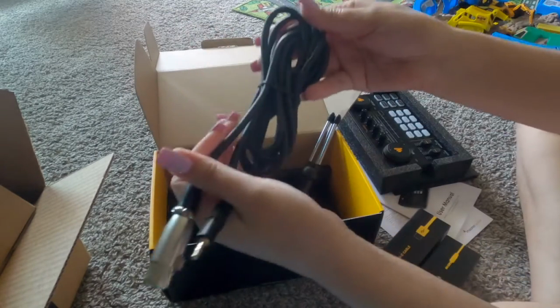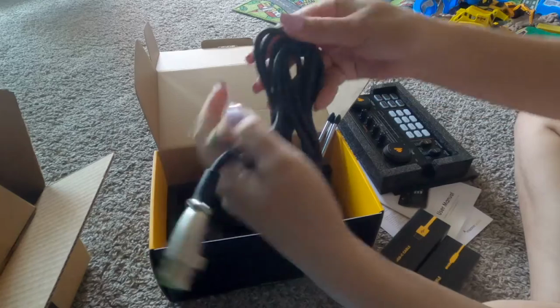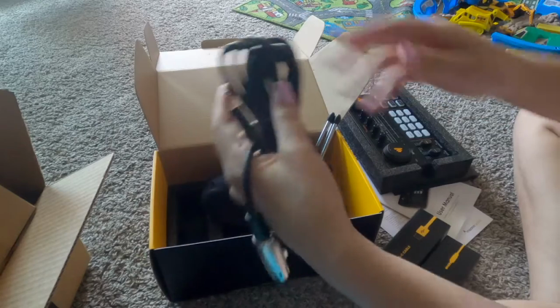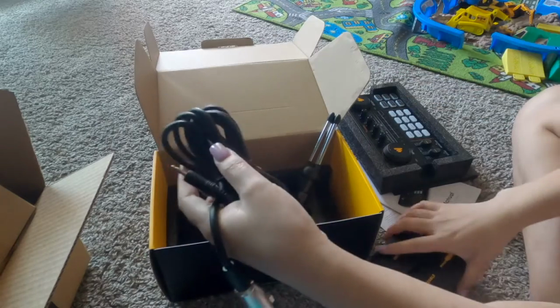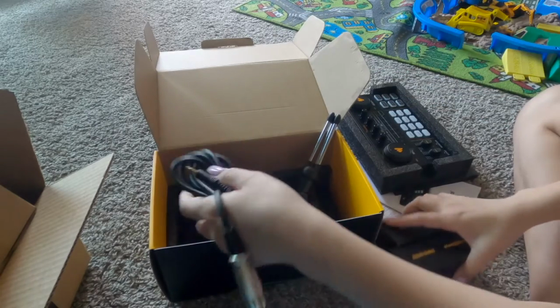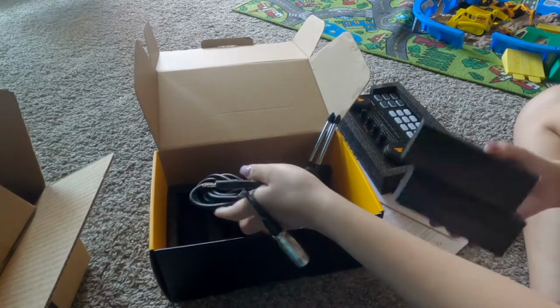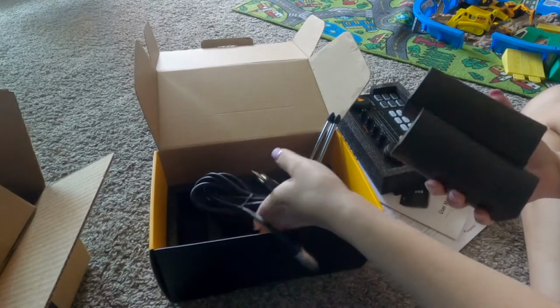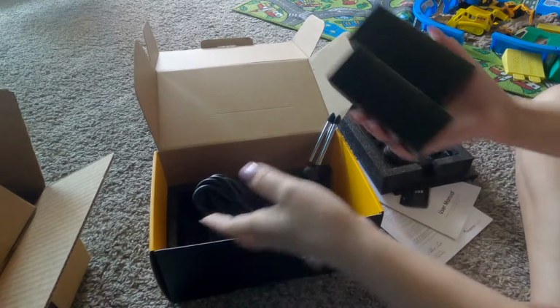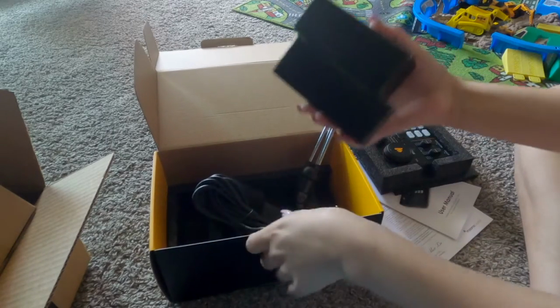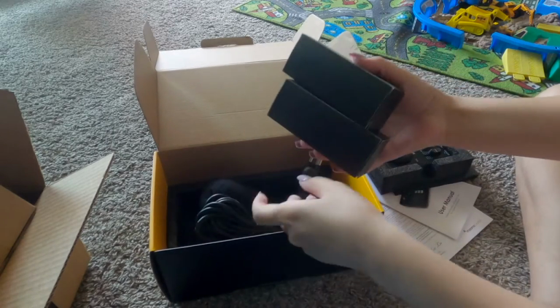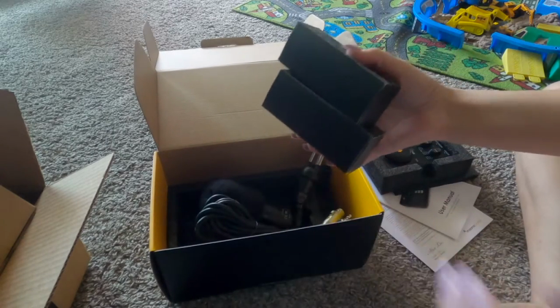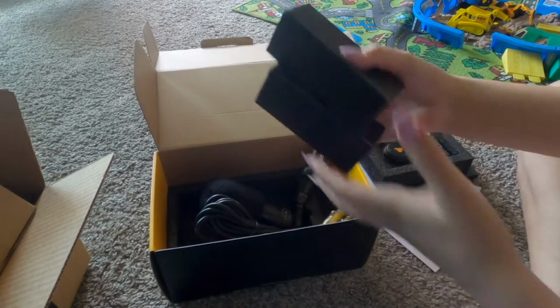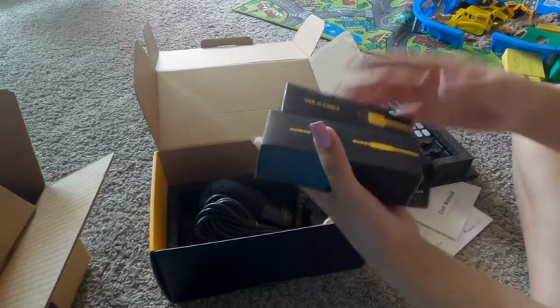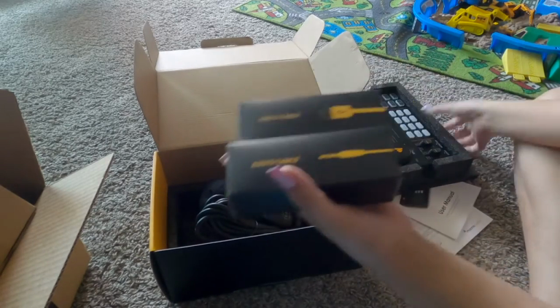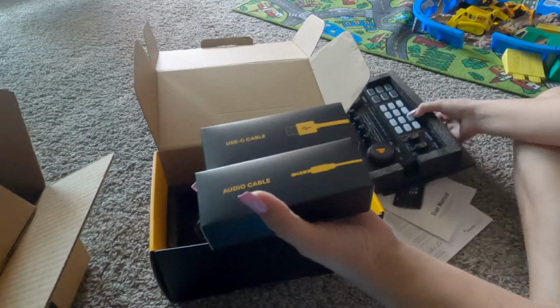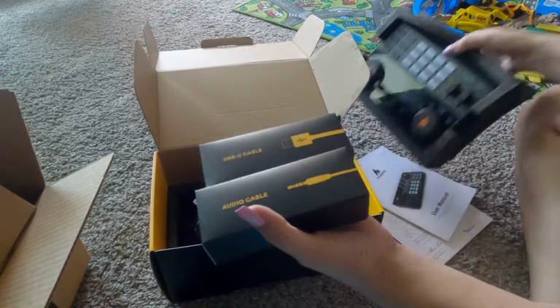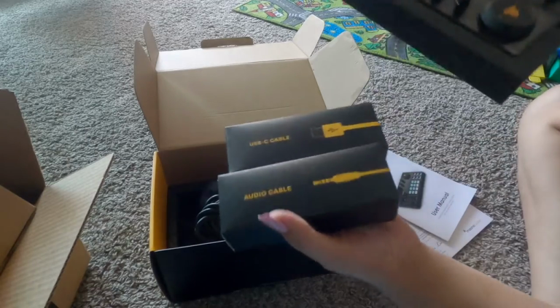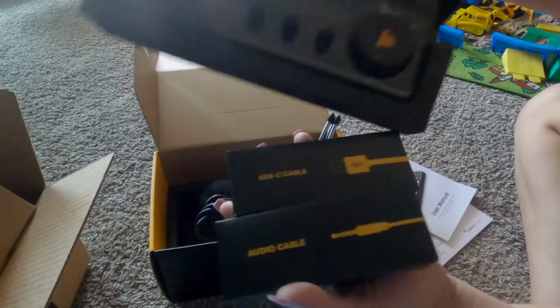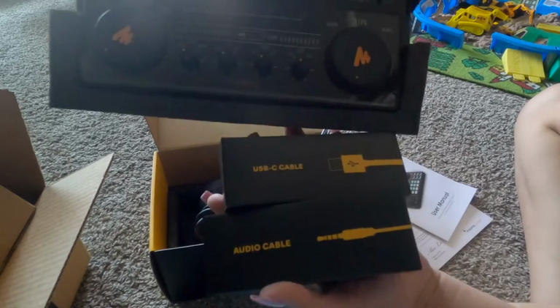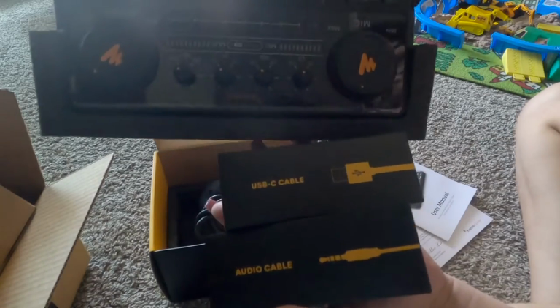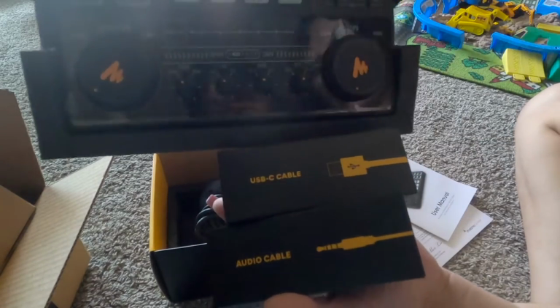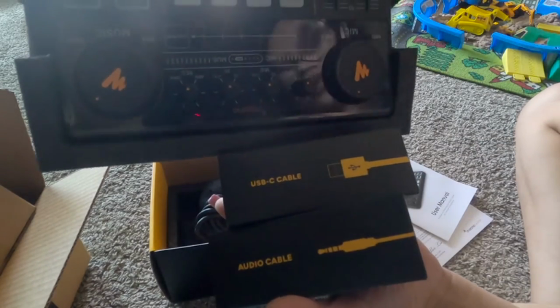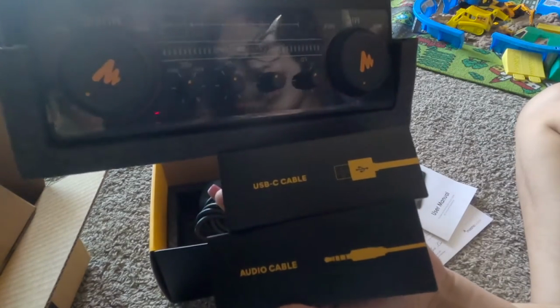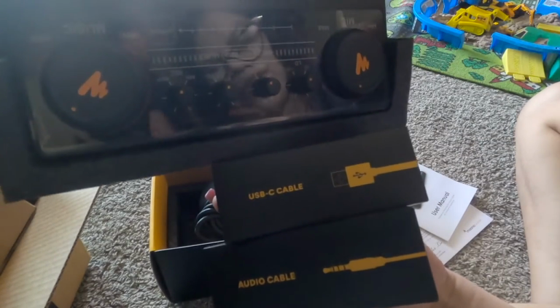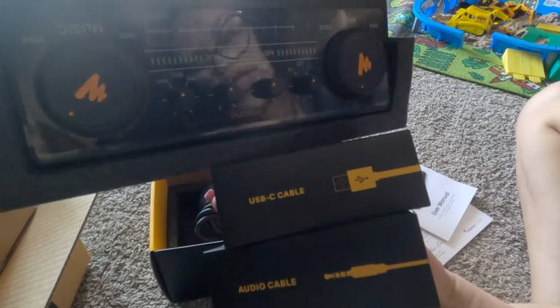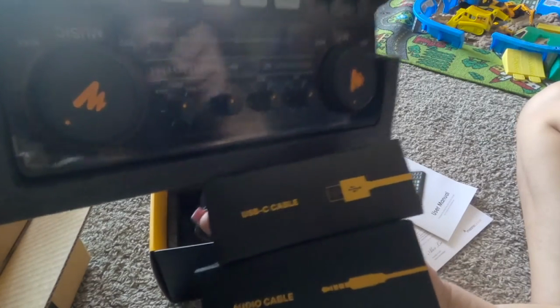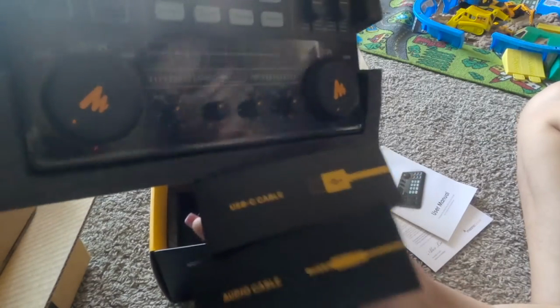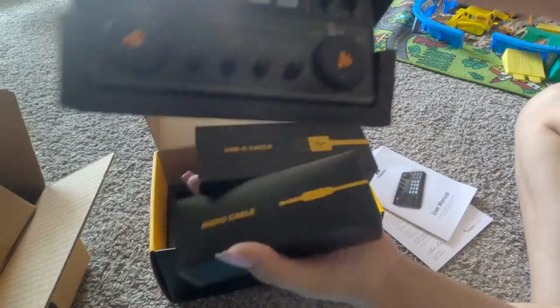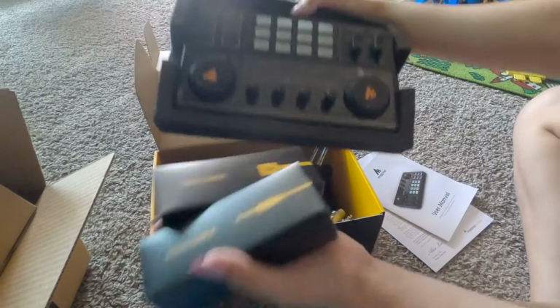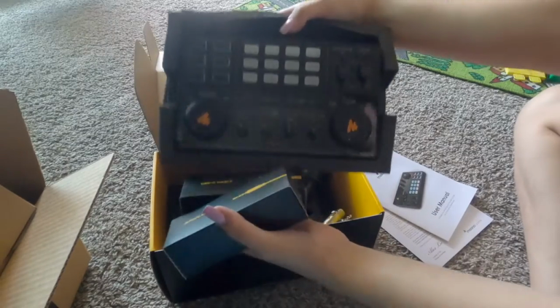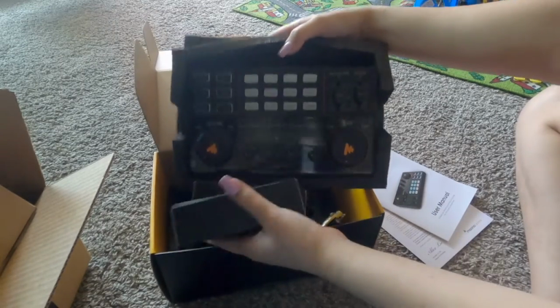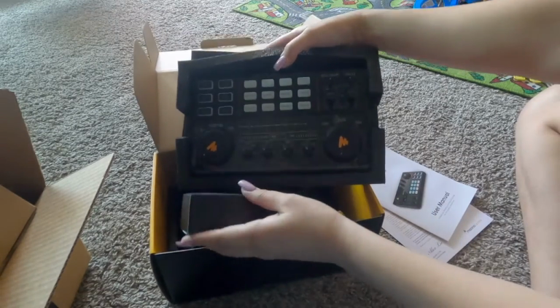Tapos ito yung ano niya sa microphone. Sit up ko muna siya guys.